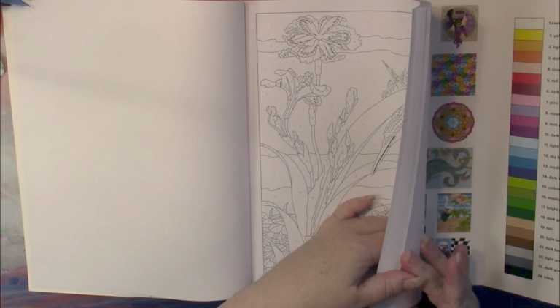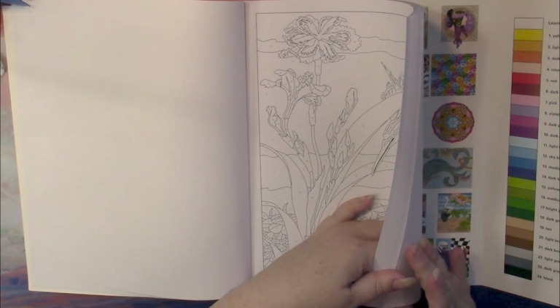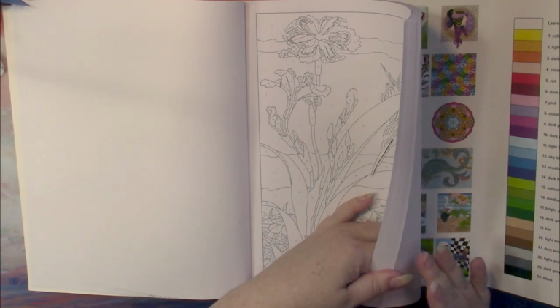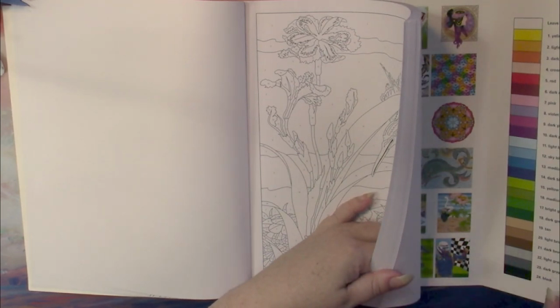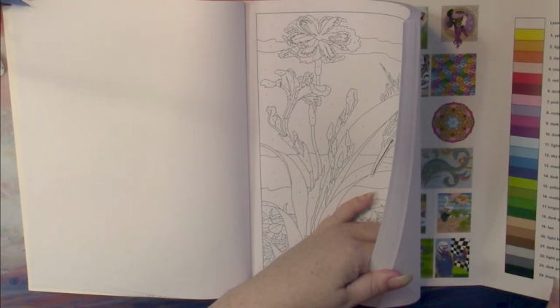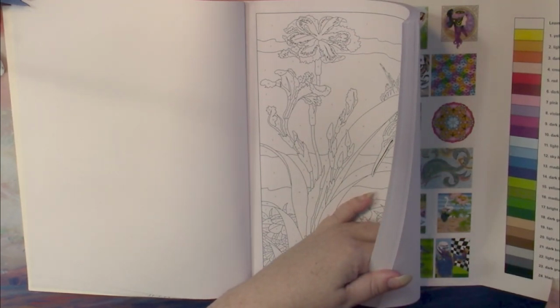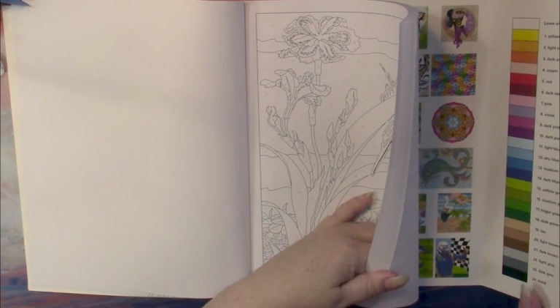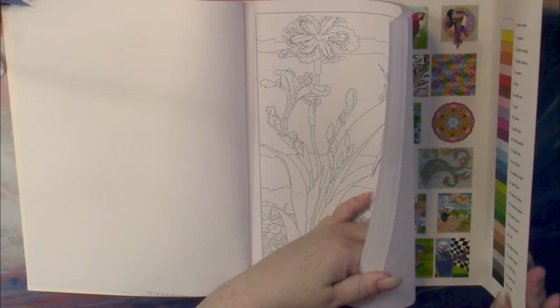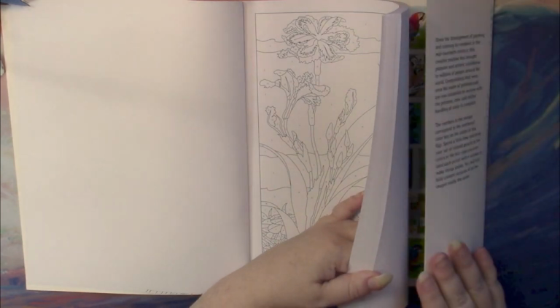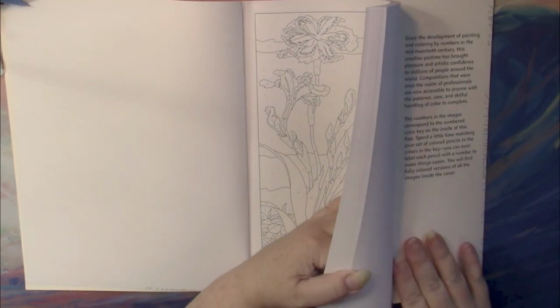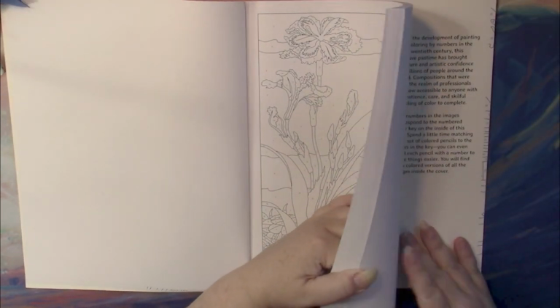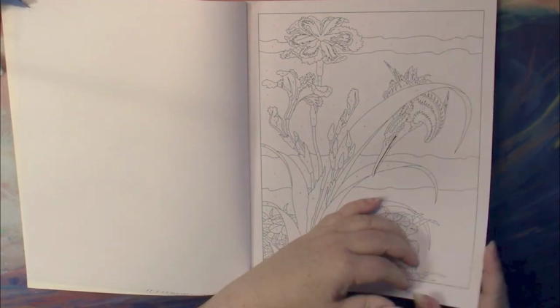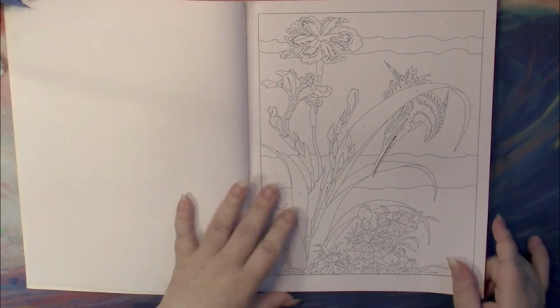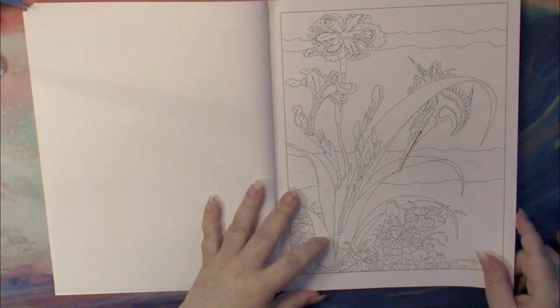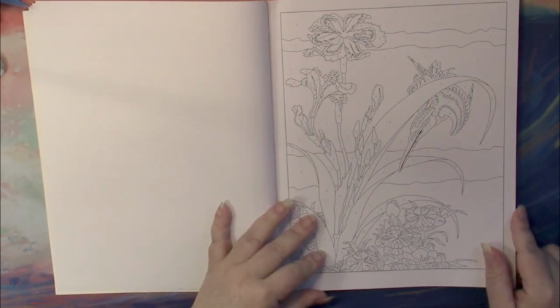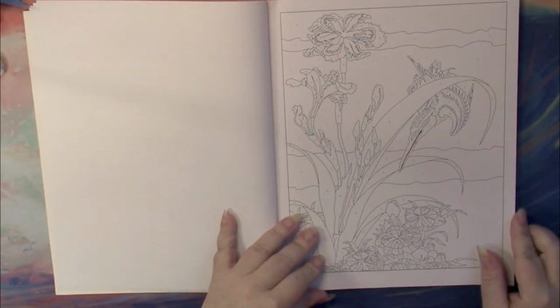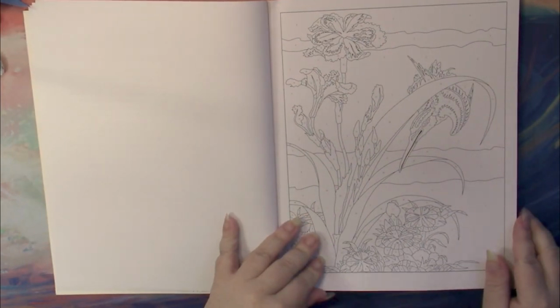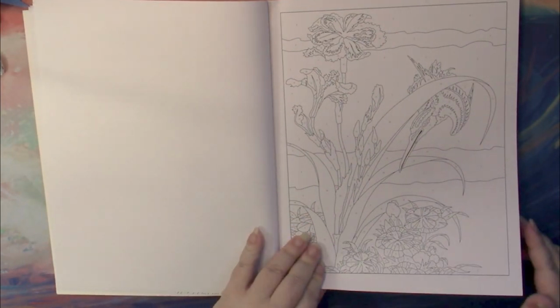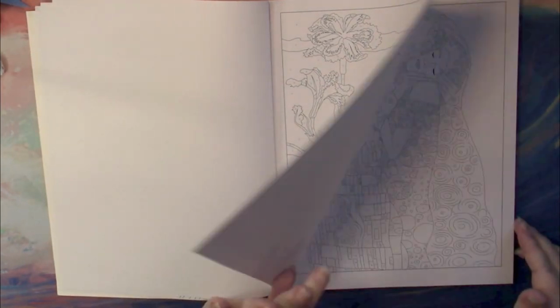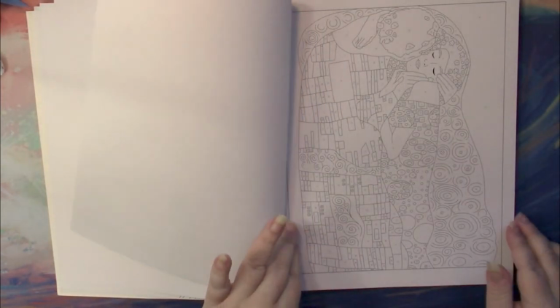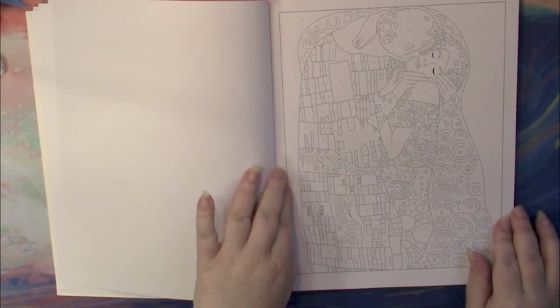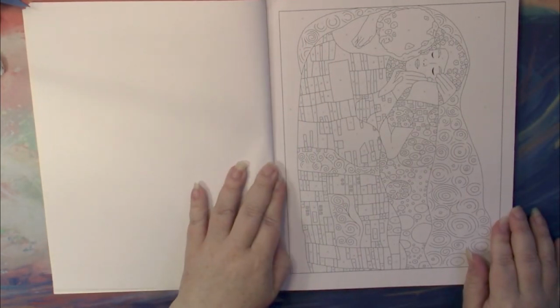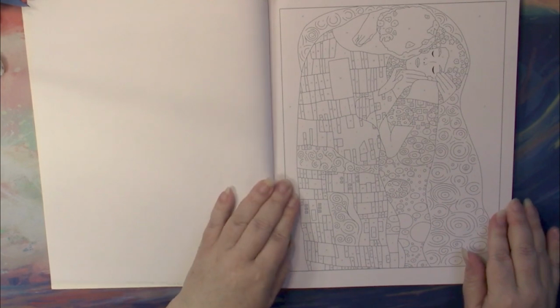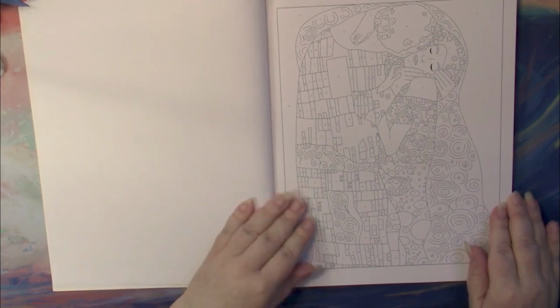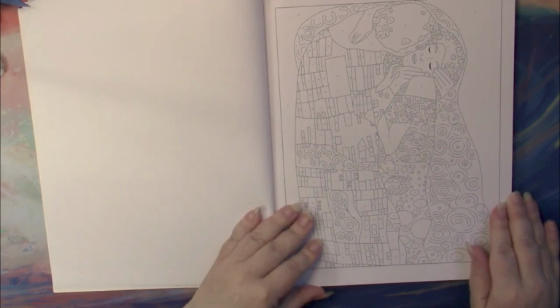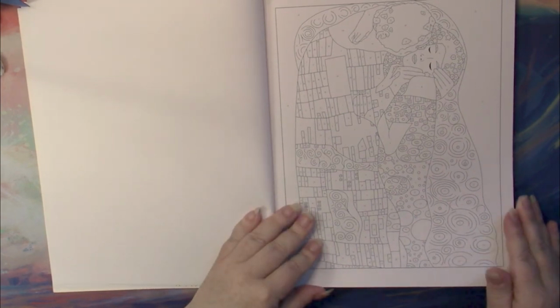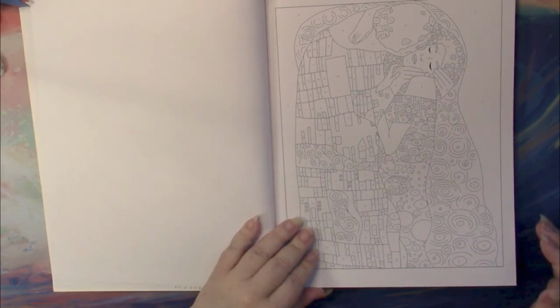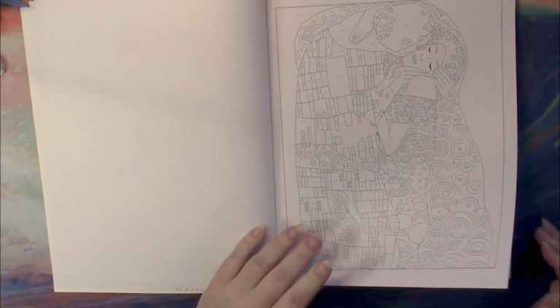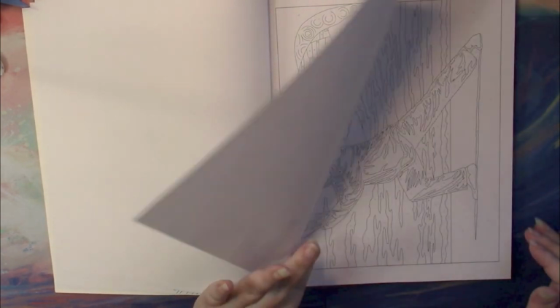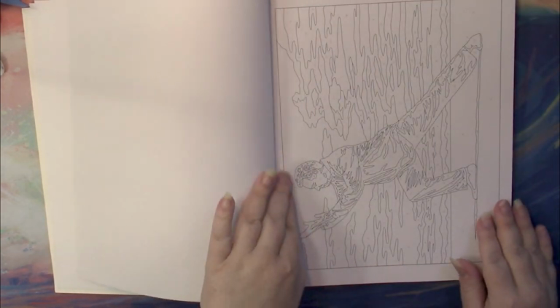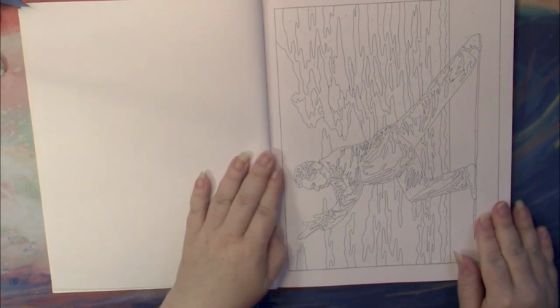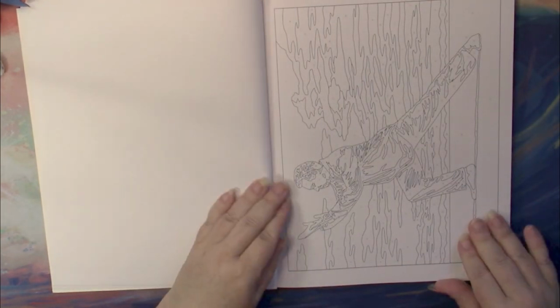All the normal colors — a light, medium, and dark of several shades. And now let's take a look at the pictures. I can't wait to color that one — Klimt is my favorite artist.